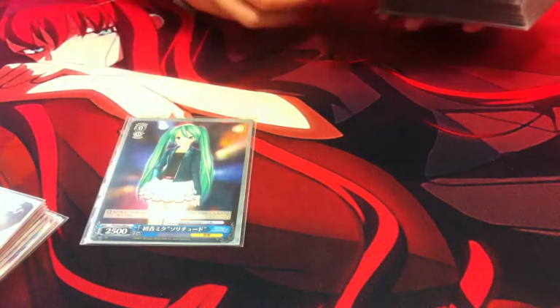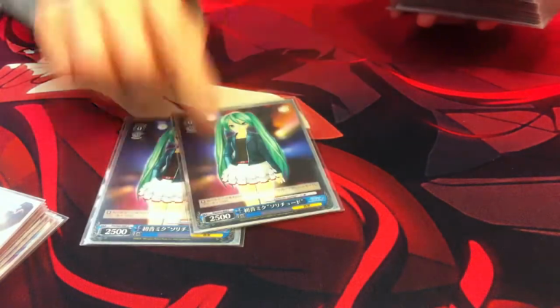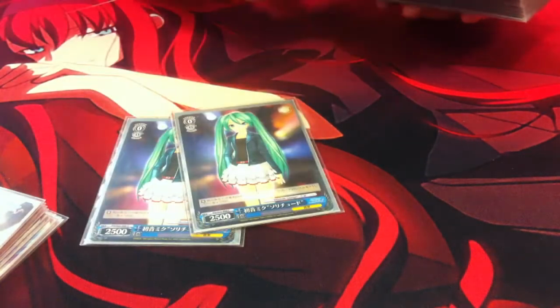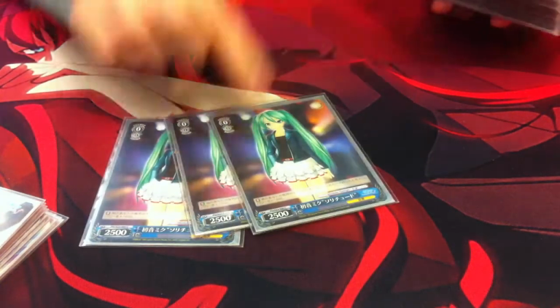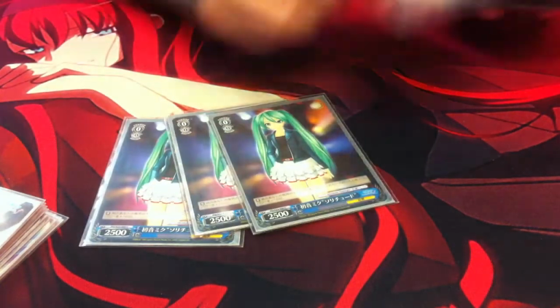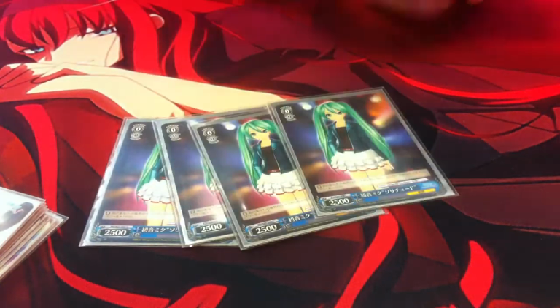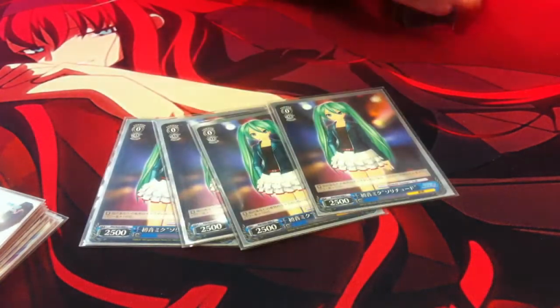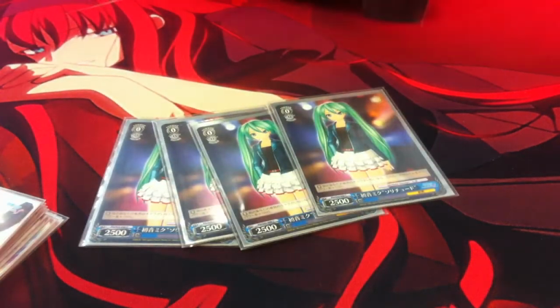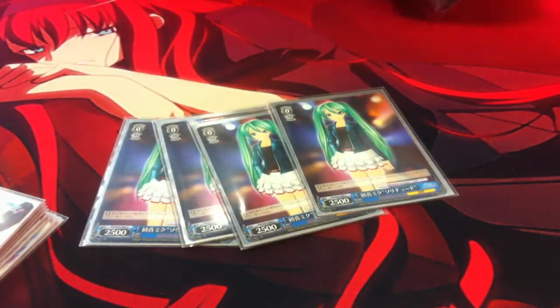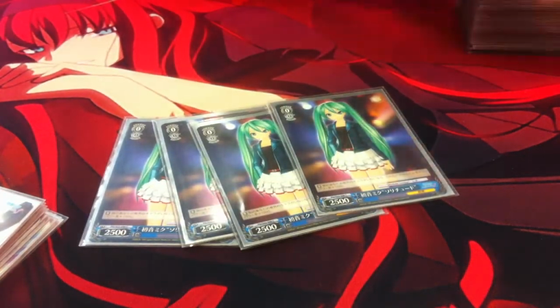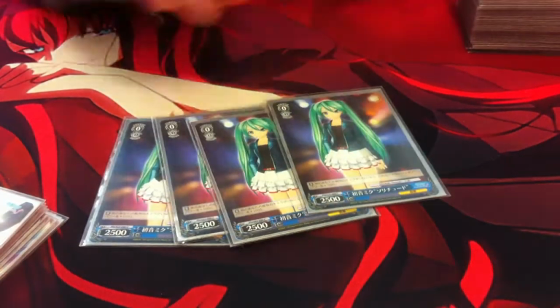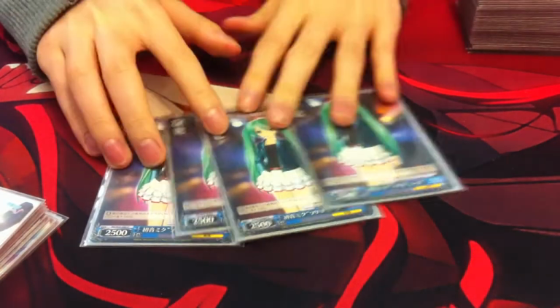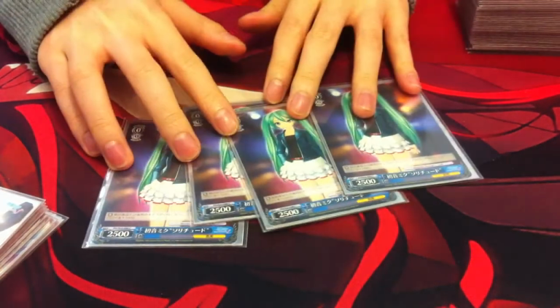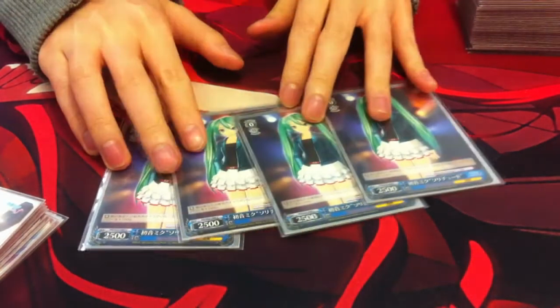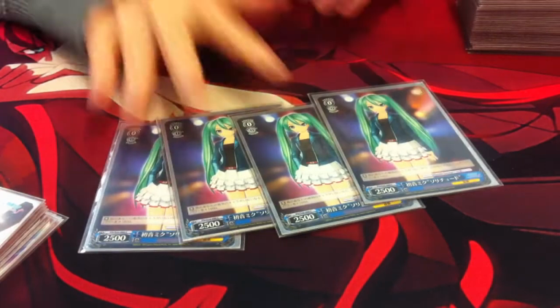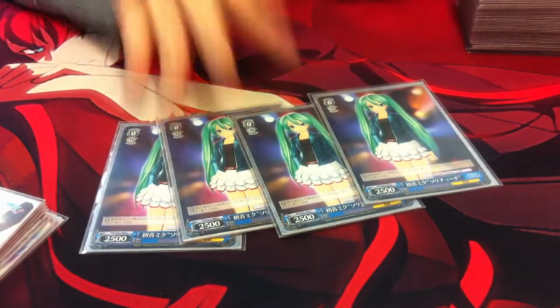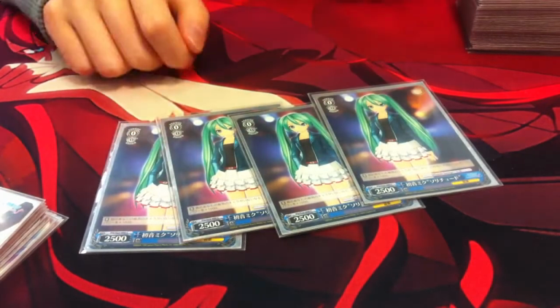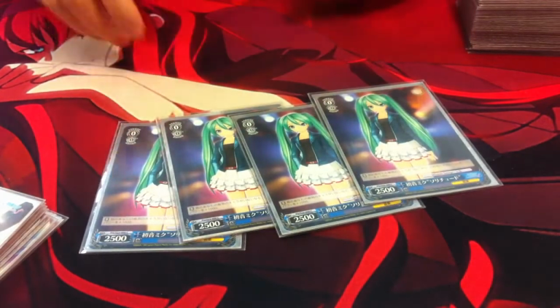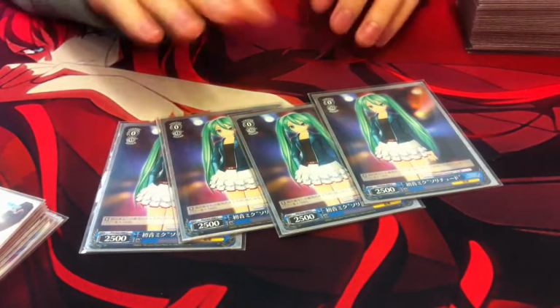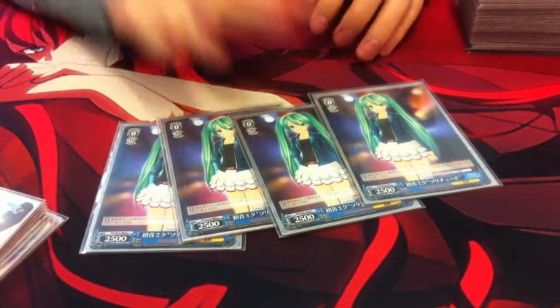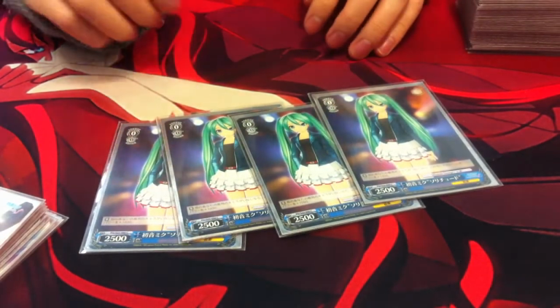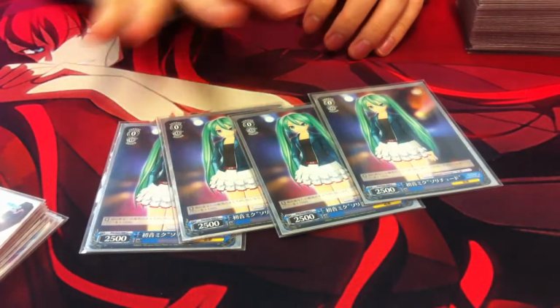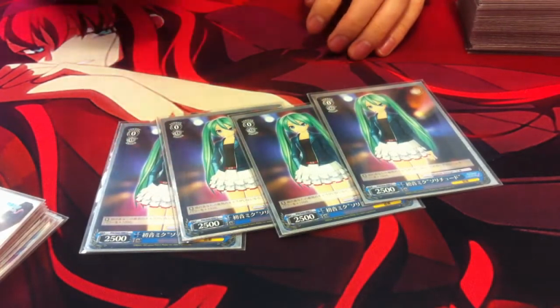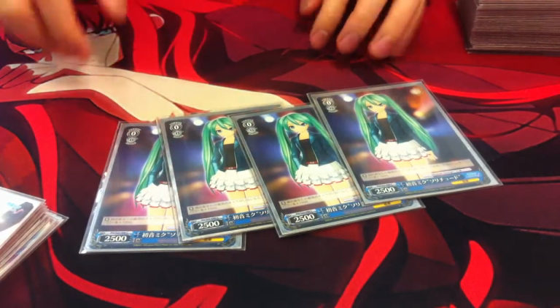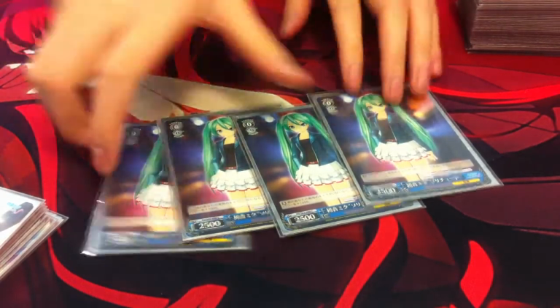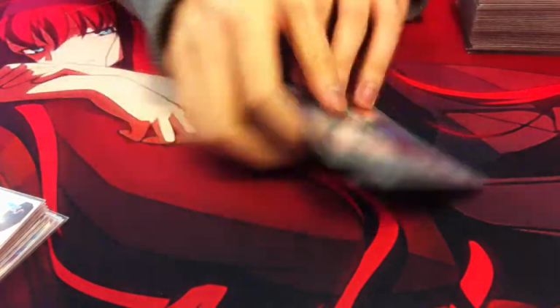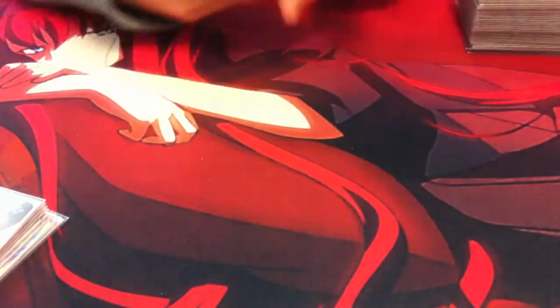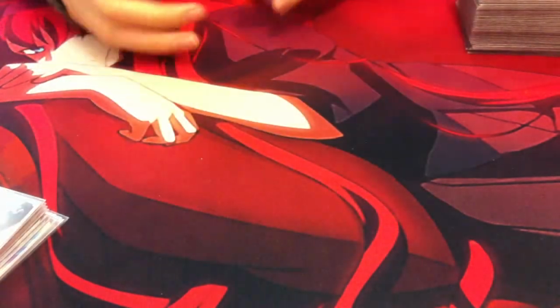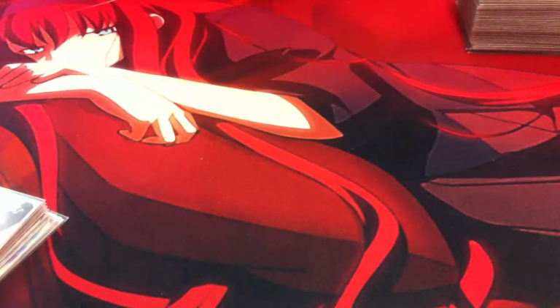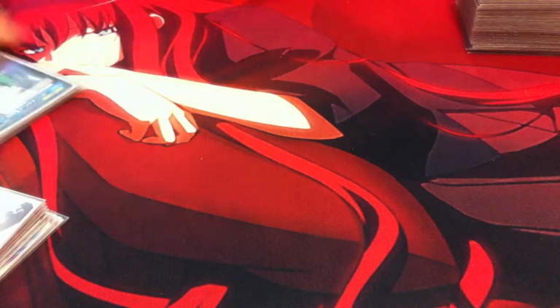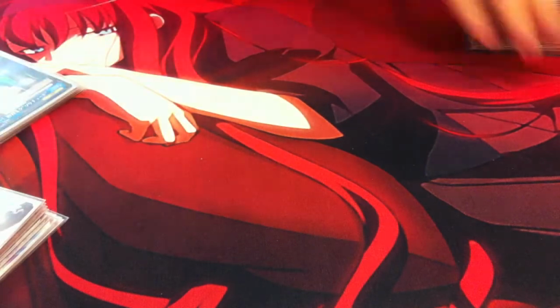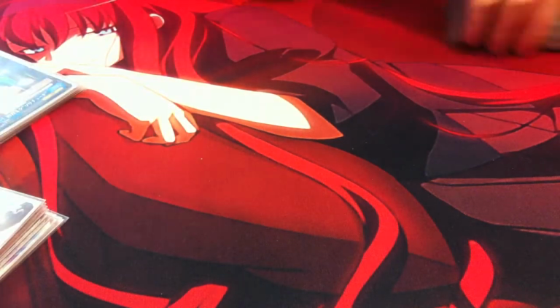I run 4 of the 0-cost Riku. When she's alone in the front row, she gains +1k and +1 level. So you can actually kill suicide when the enemy is oversized — you just dash in.